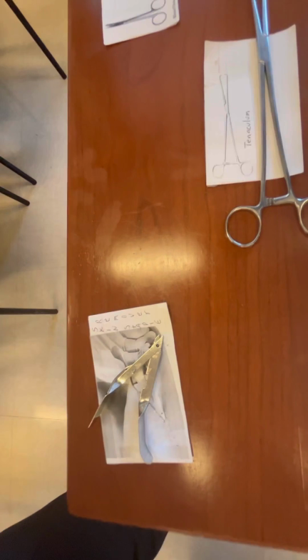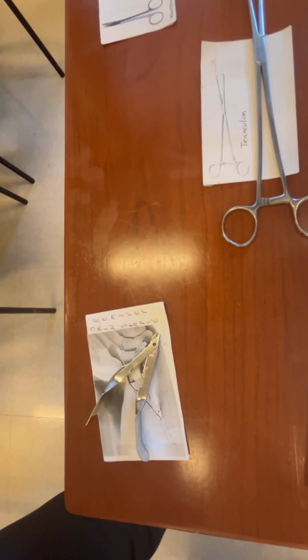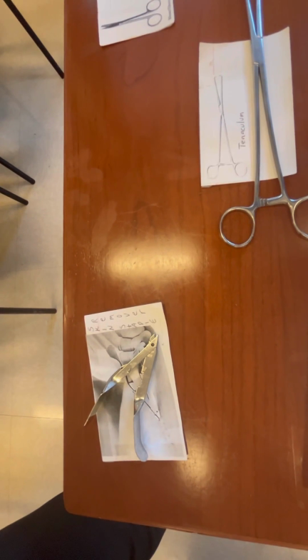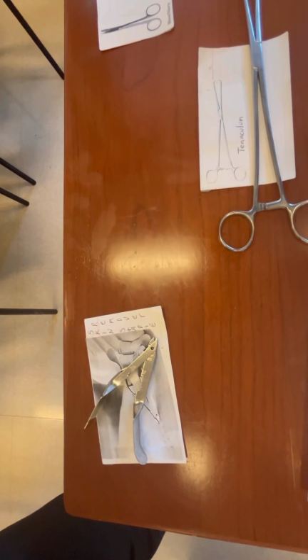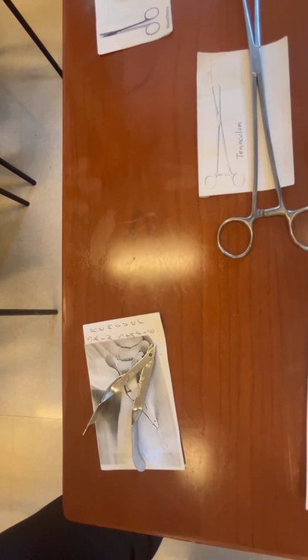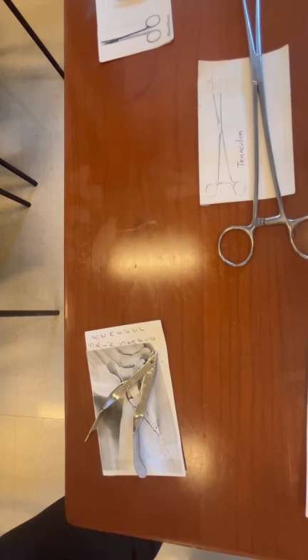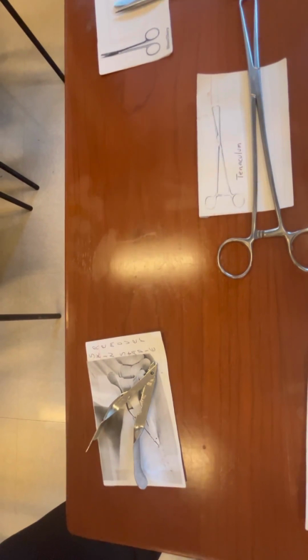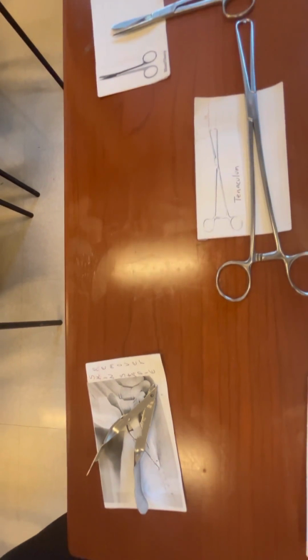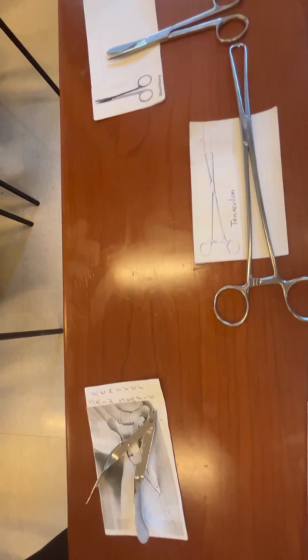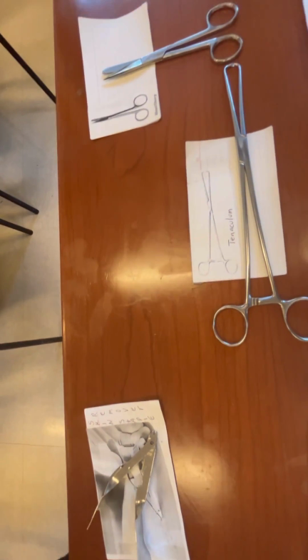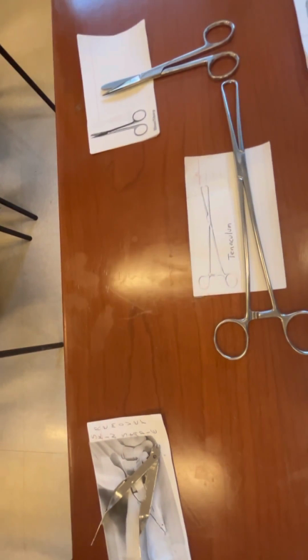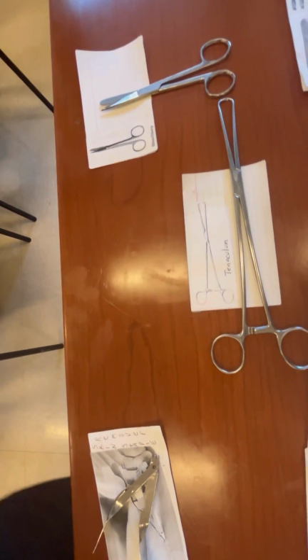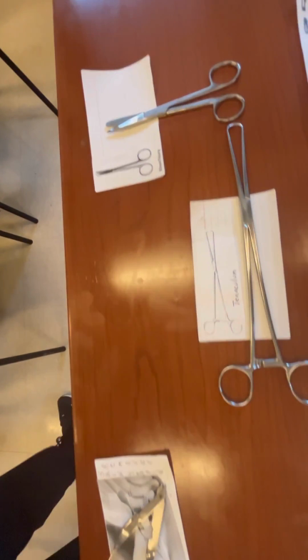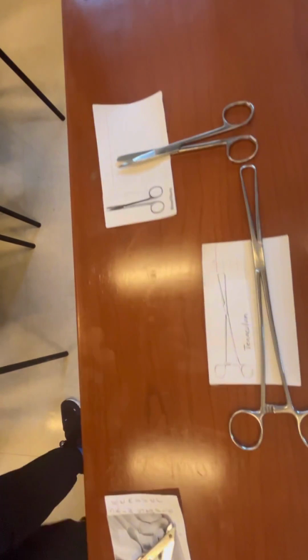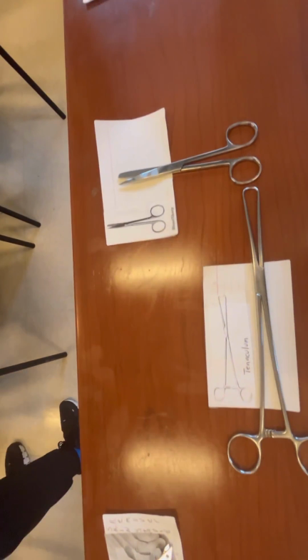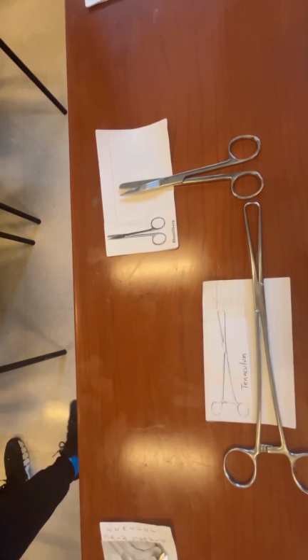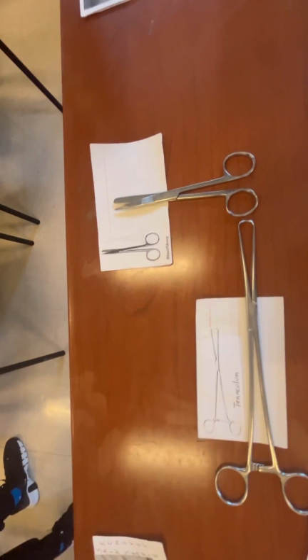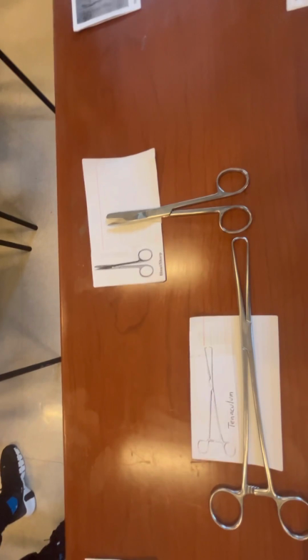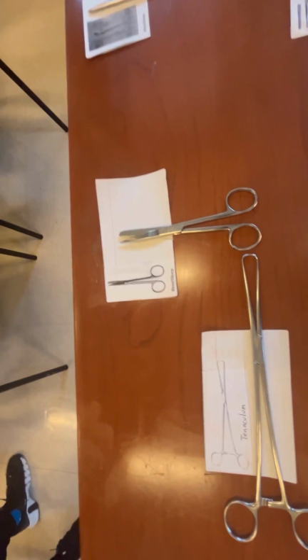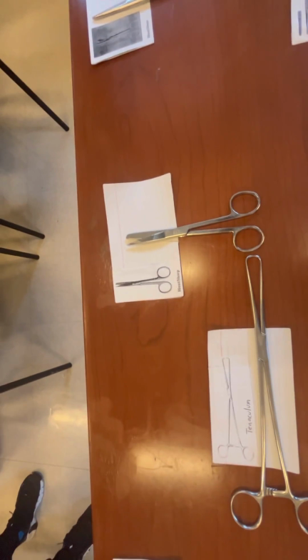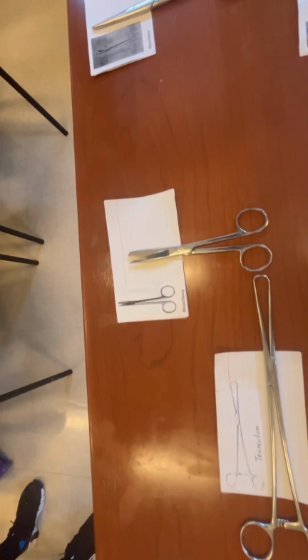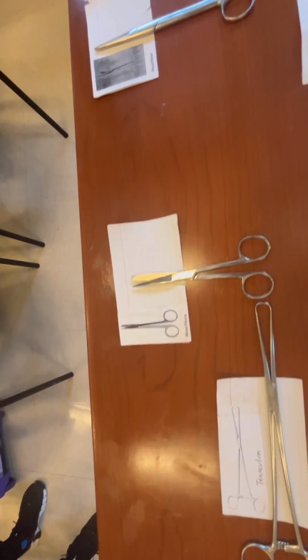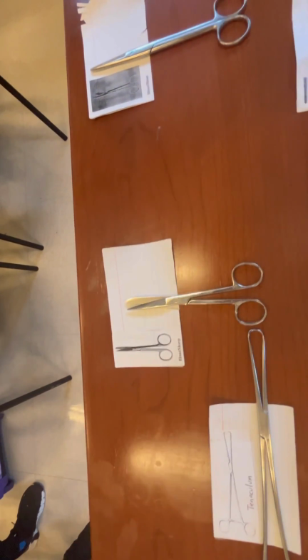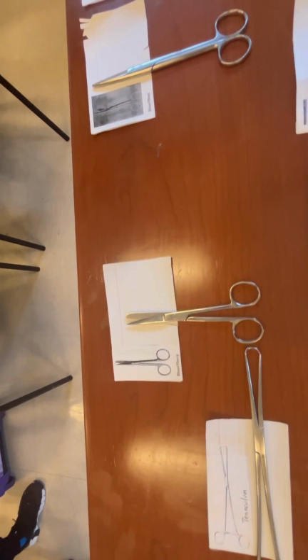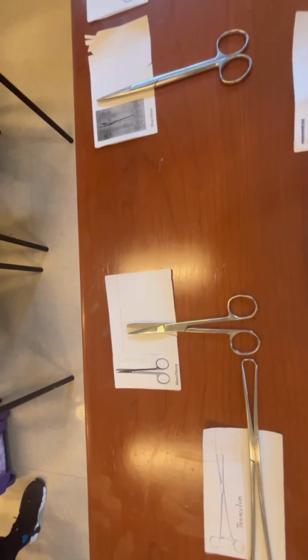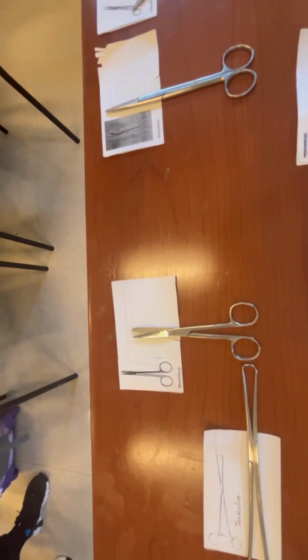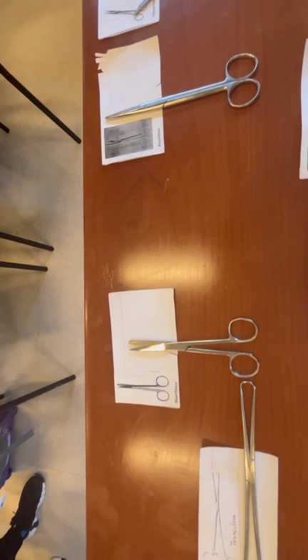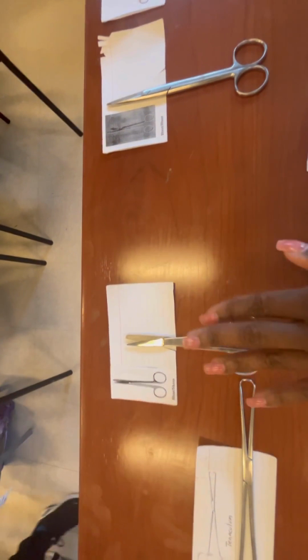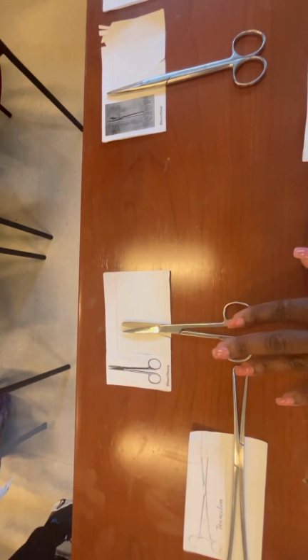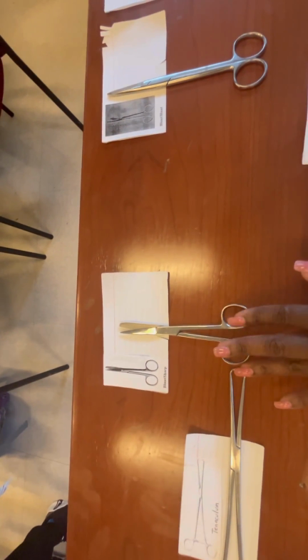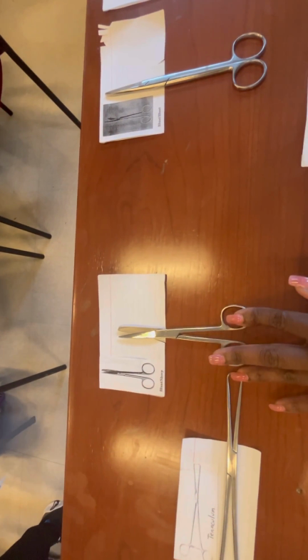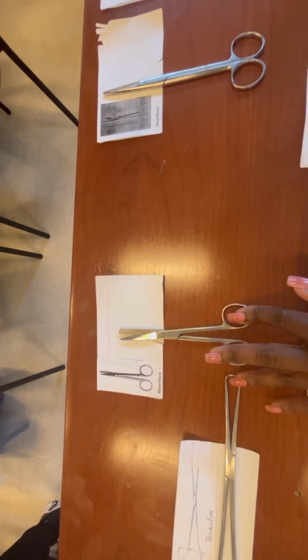There are so many instruments, but in this video I'm going to show you some commonly used instruments. That first one down on the left was a staple remover. We have a tenaculum there.